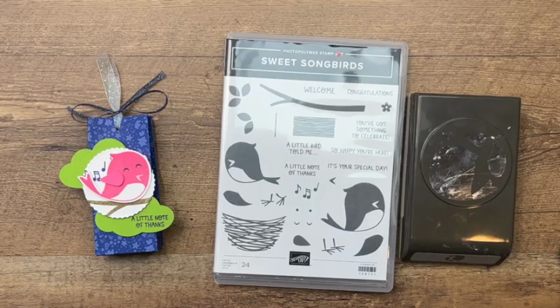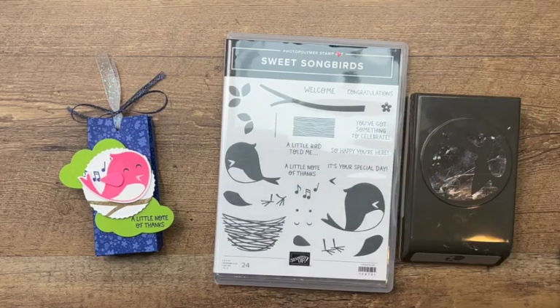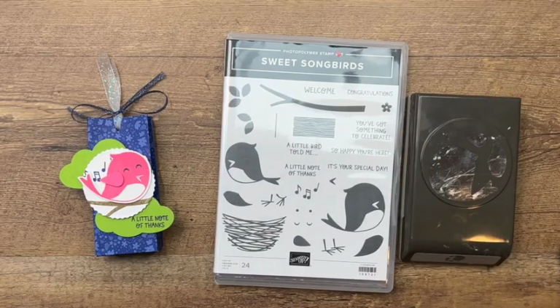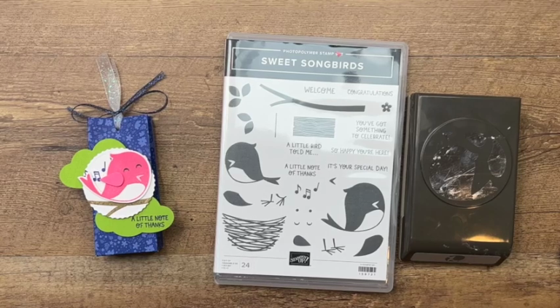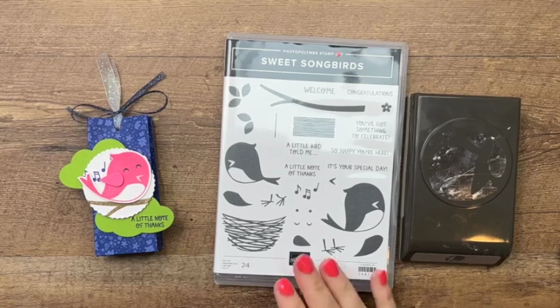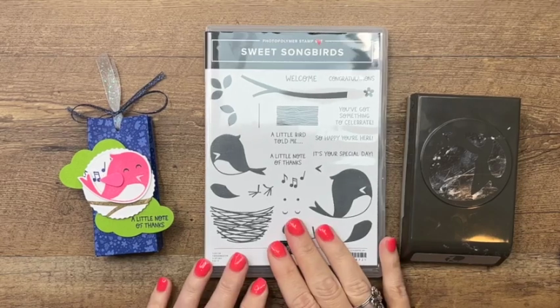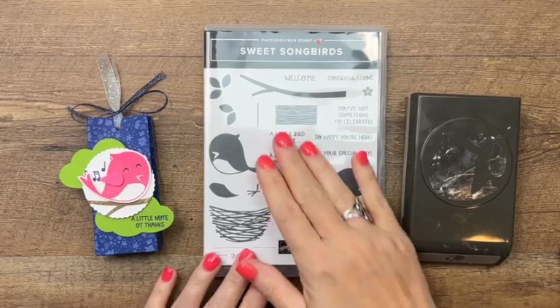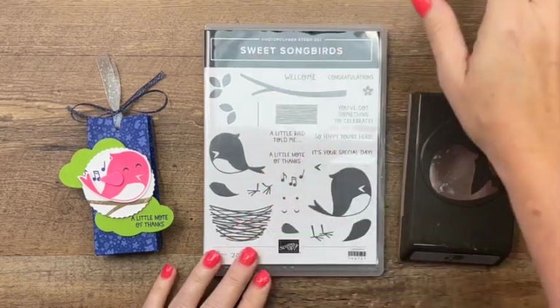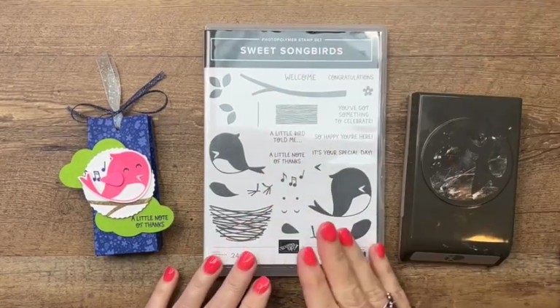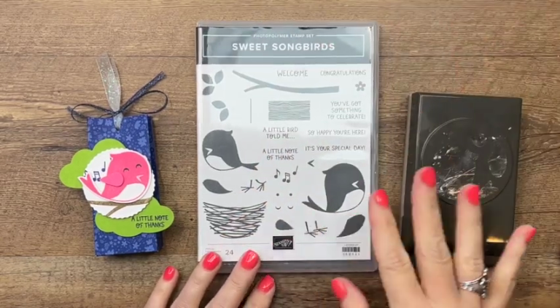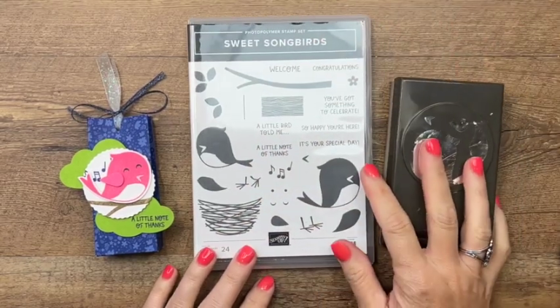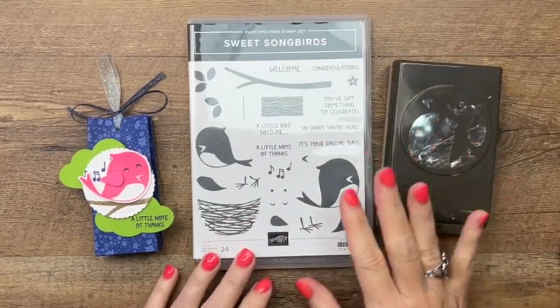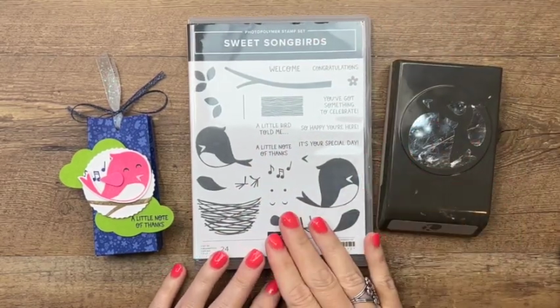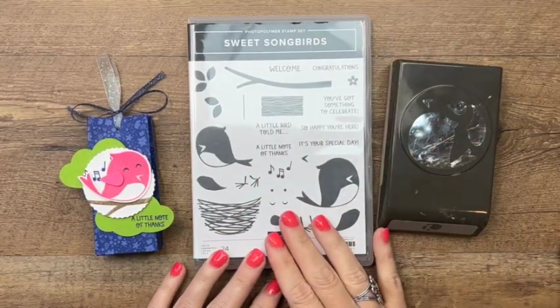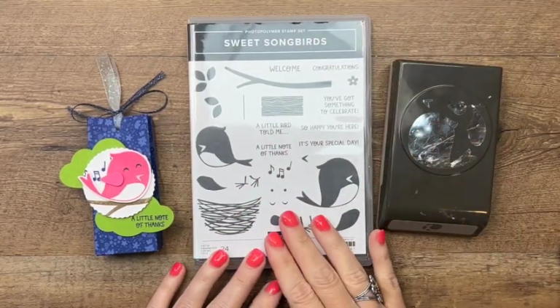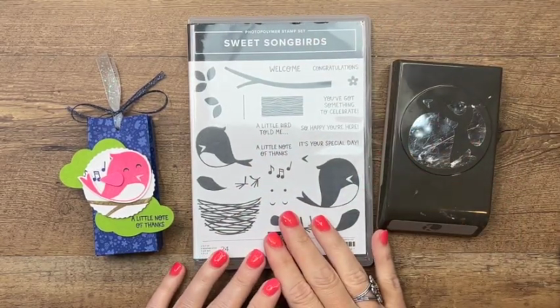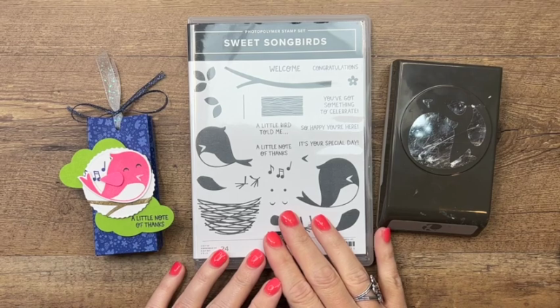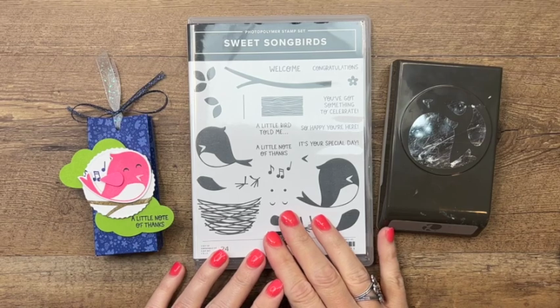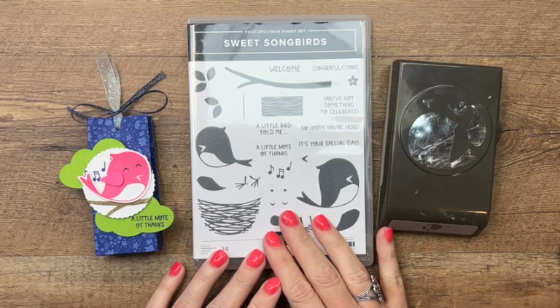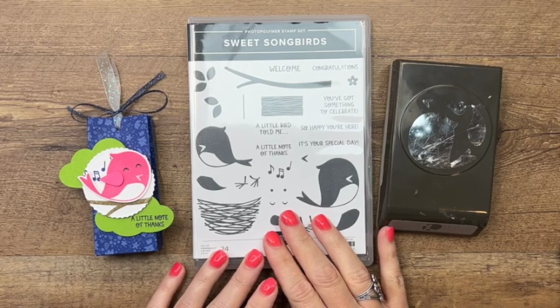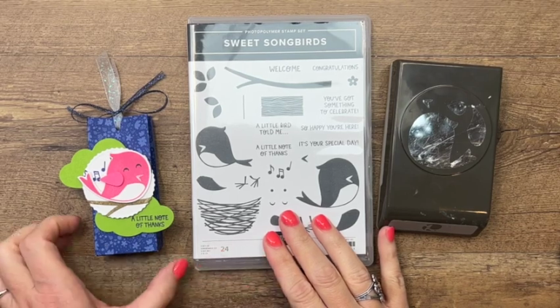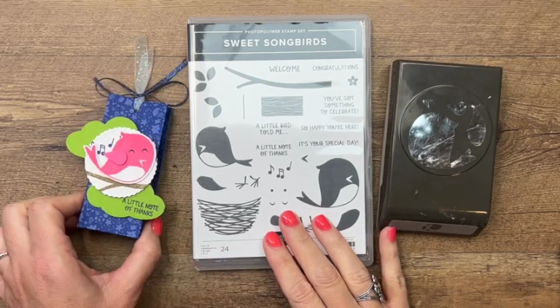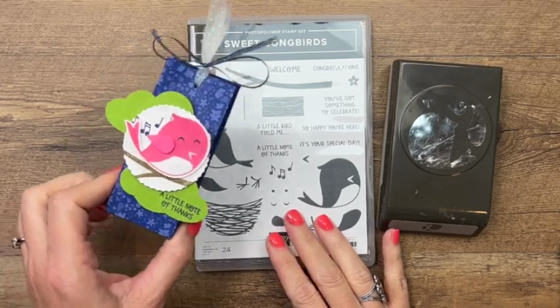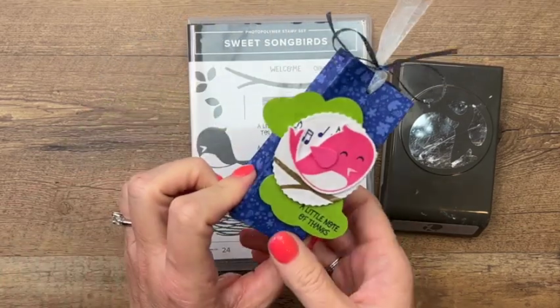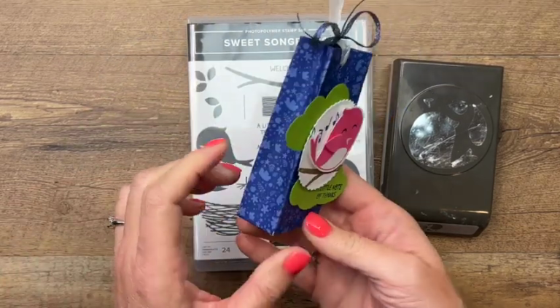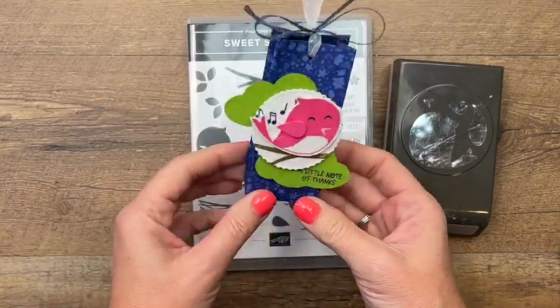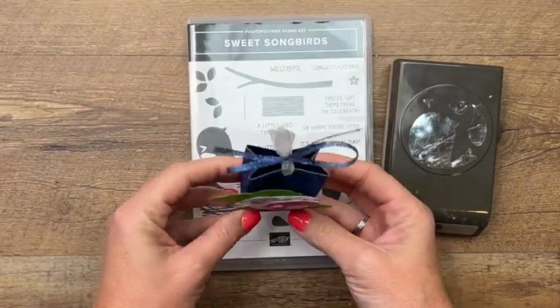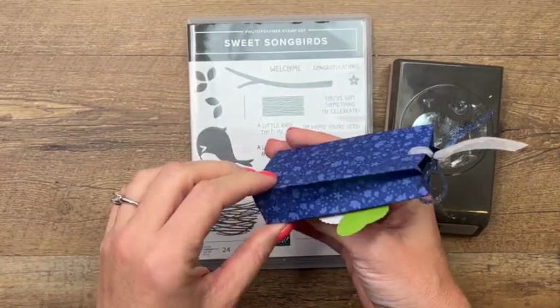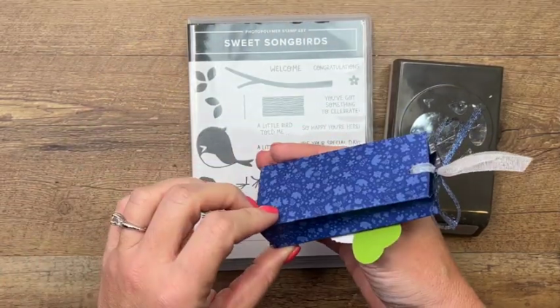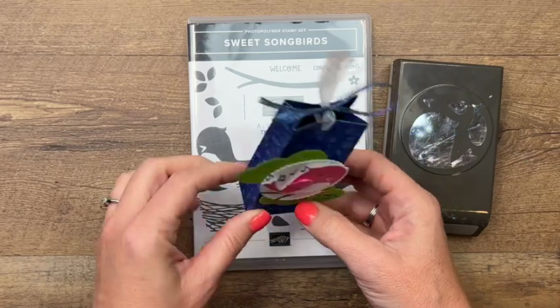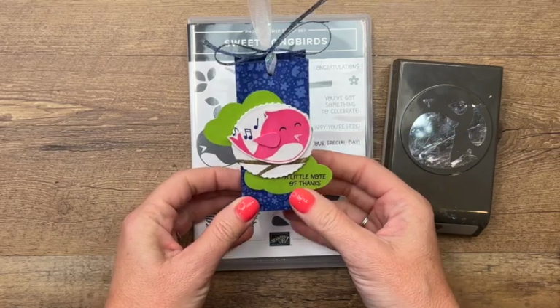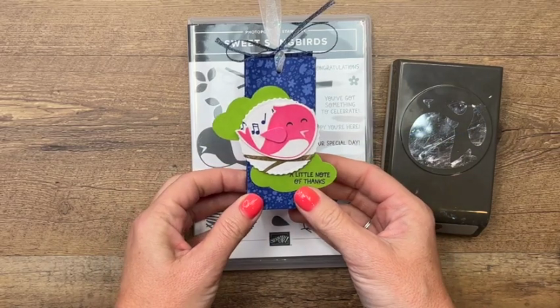Hey everybody, Erica Sirwin here from Pink Becker Designs. This week on my blog I'm featuring the Sweet Songbirds bundle from the new Stampin' Up annual catalog, and I'm going to show you how to make this super simple treat bag.